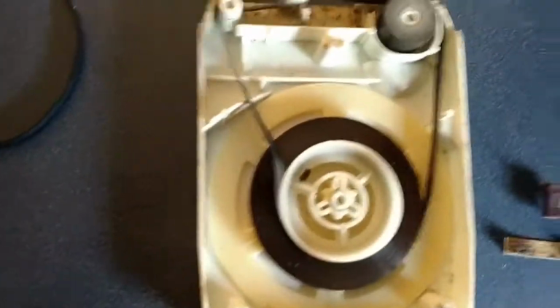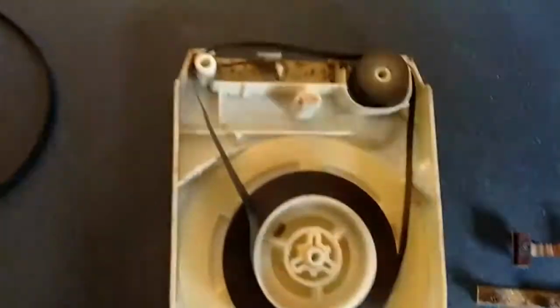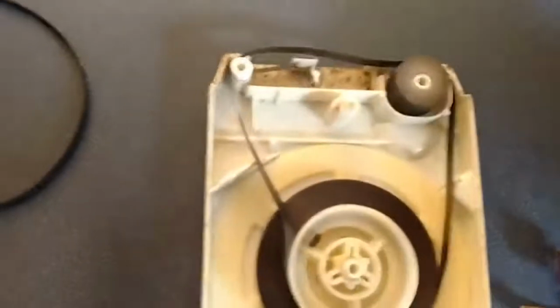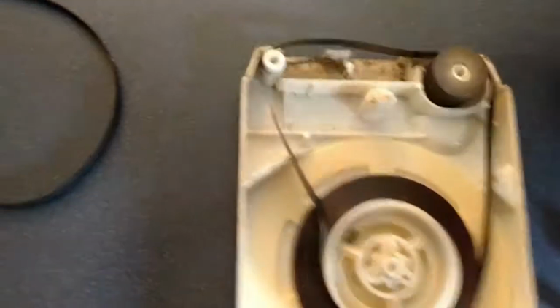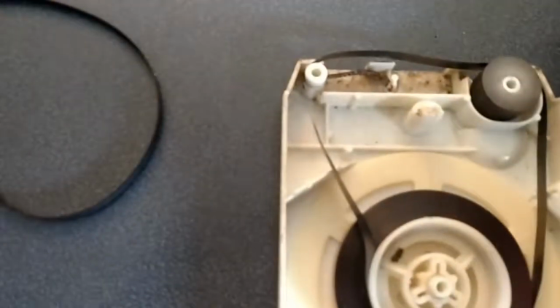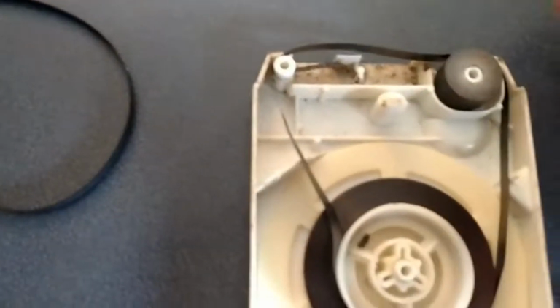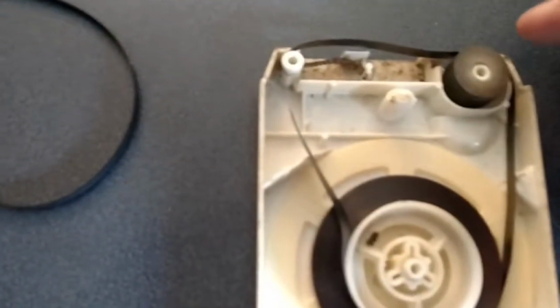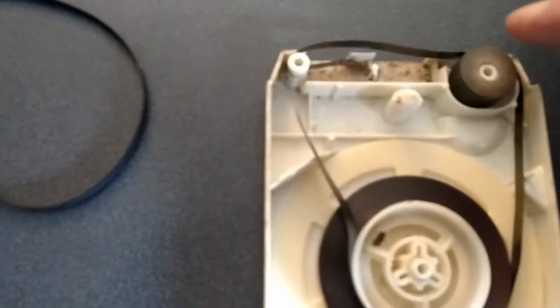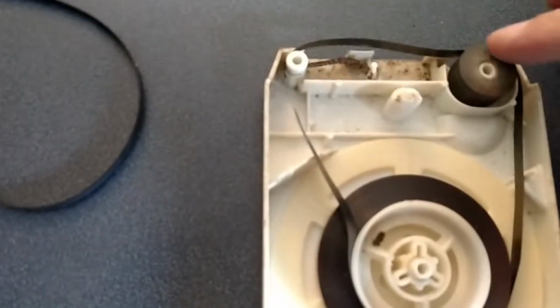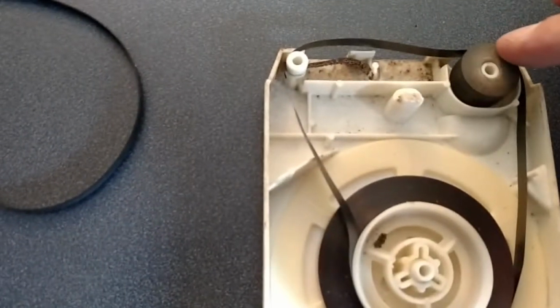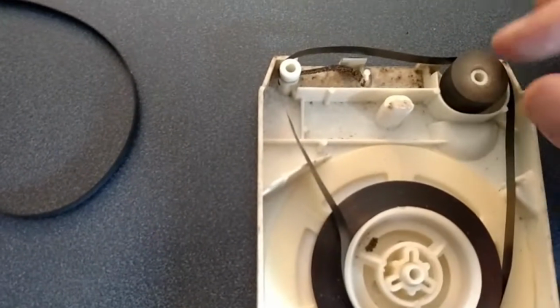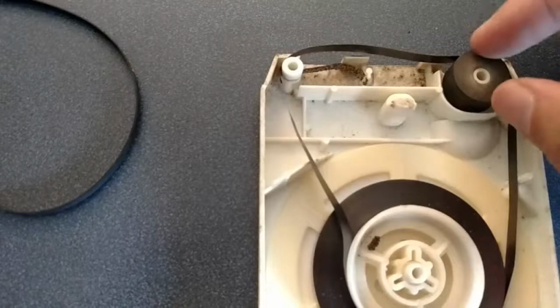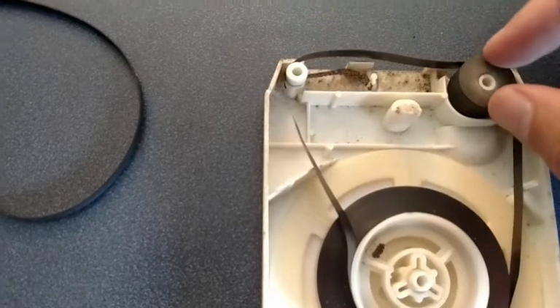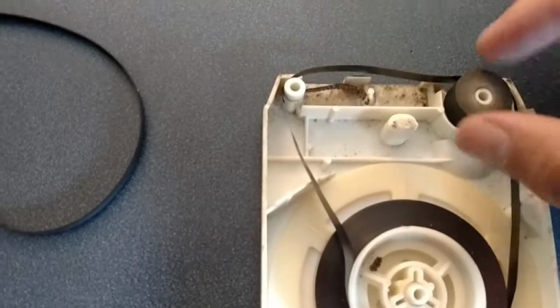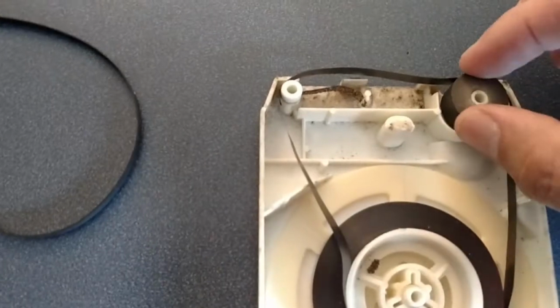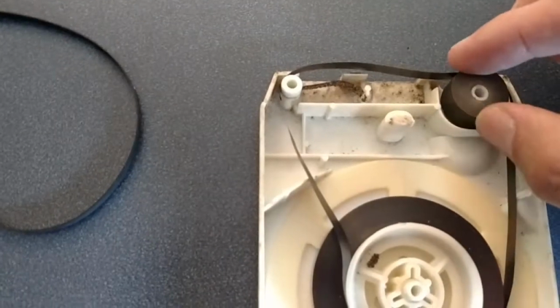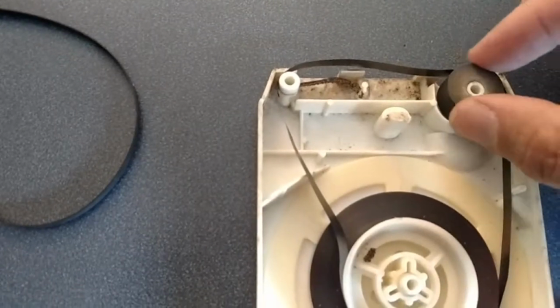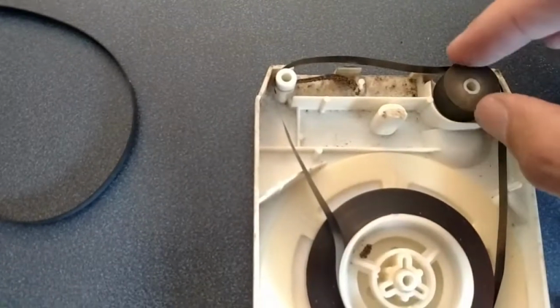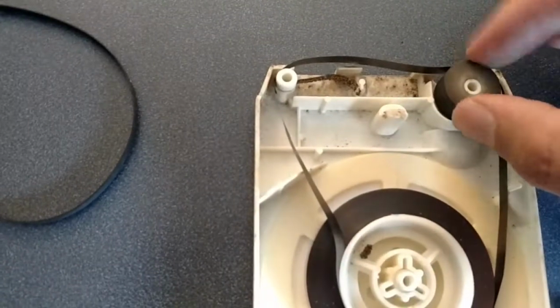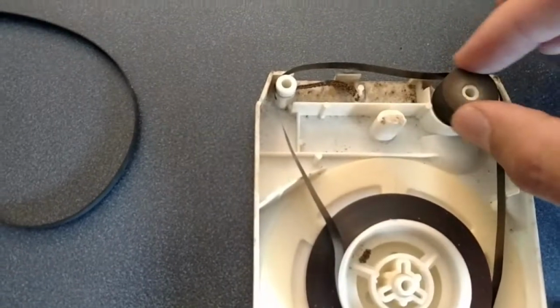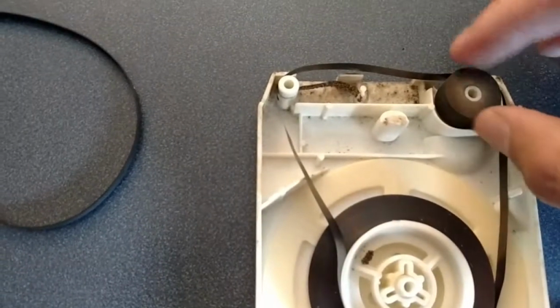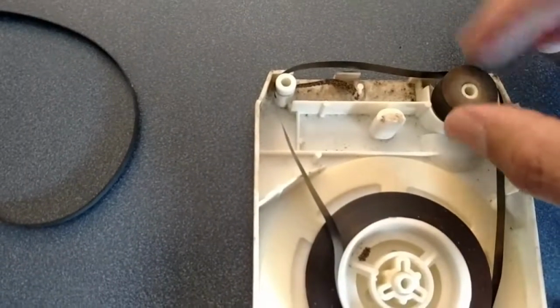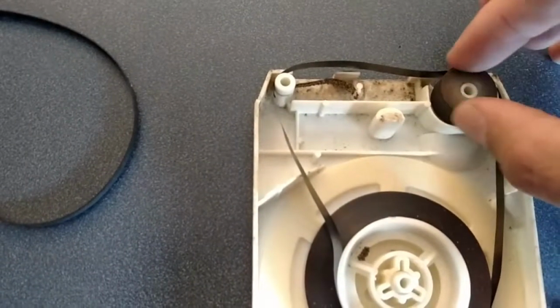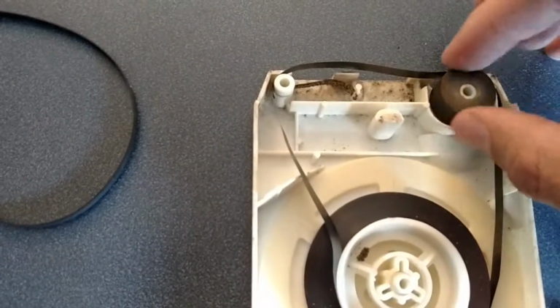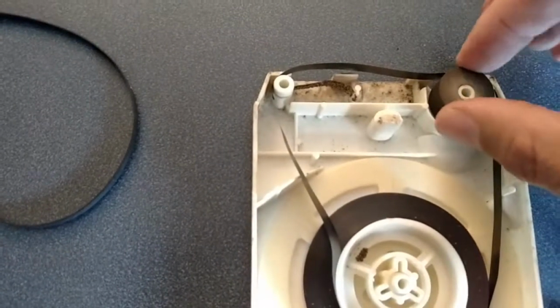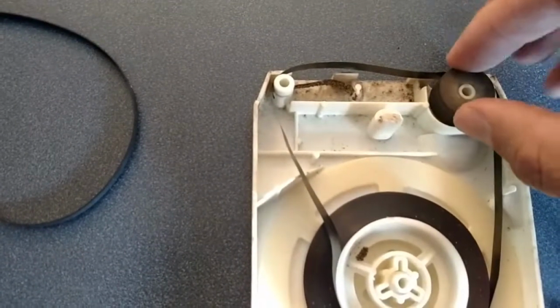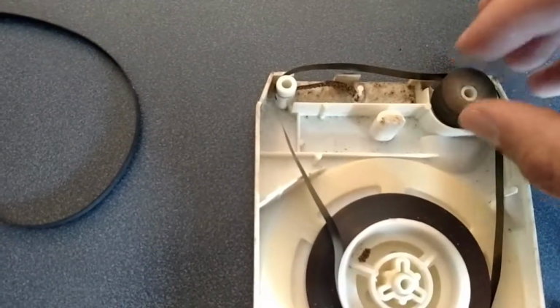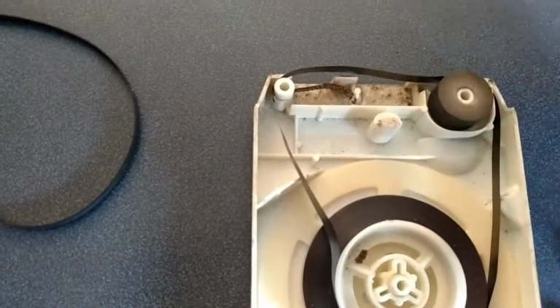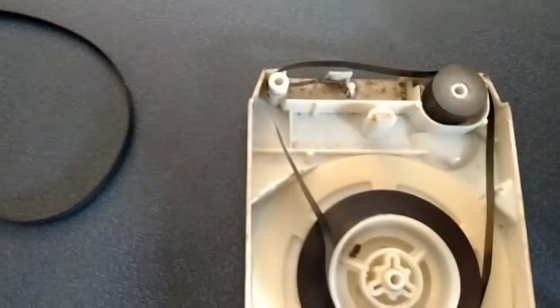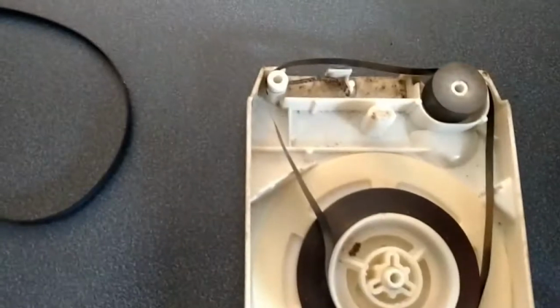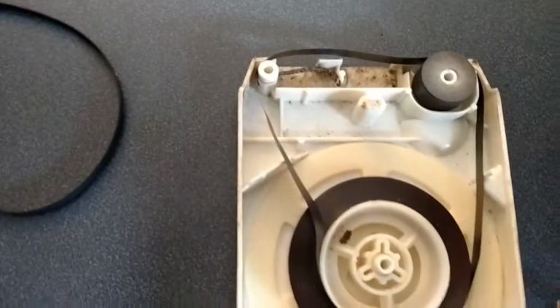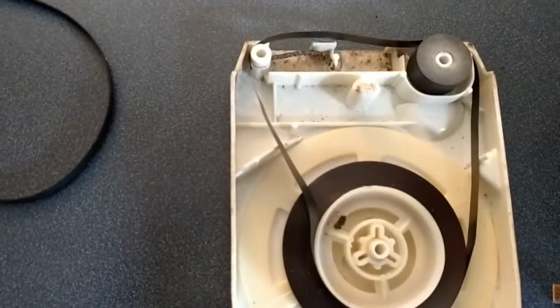Another thing to inspect when you buy used 8-track cartridges: the rollers. If these rollers don't move freely, then they need to be replaced also.